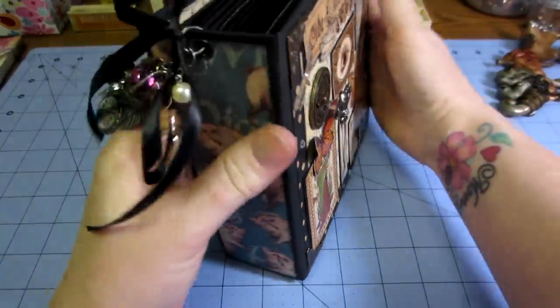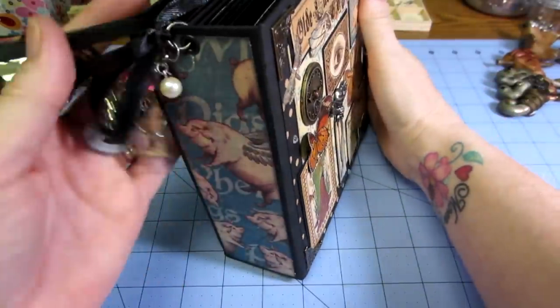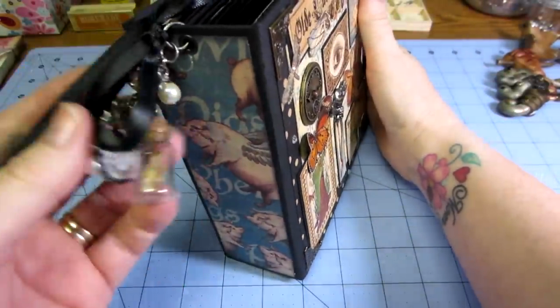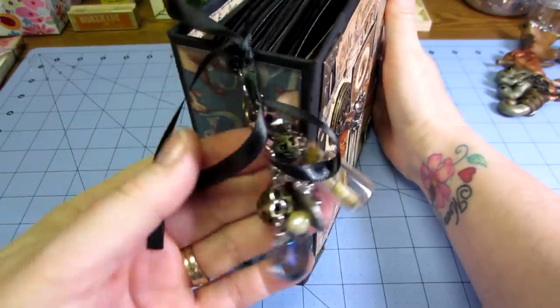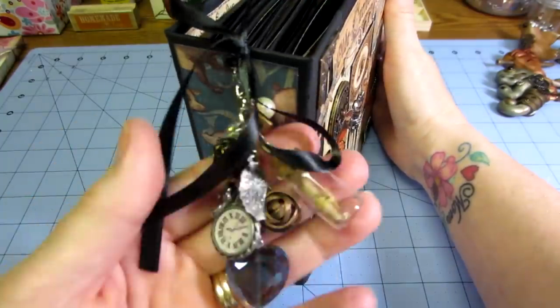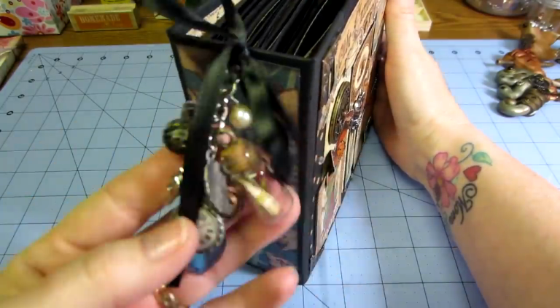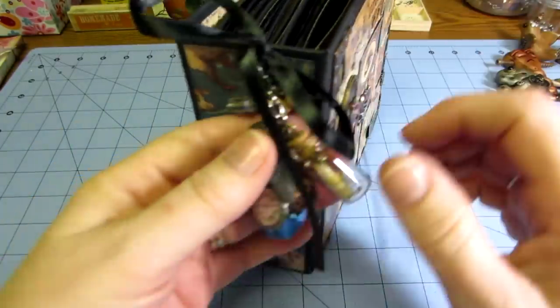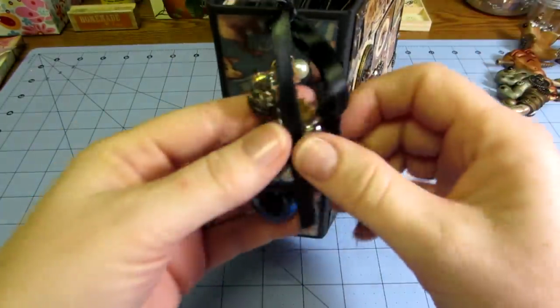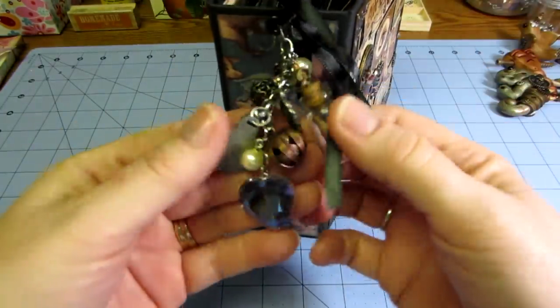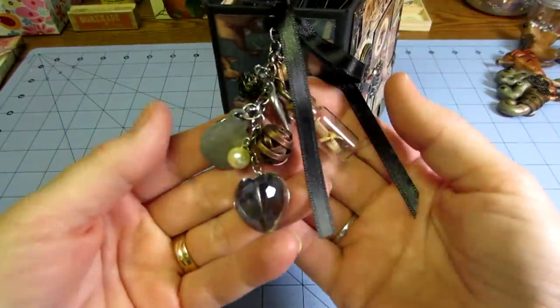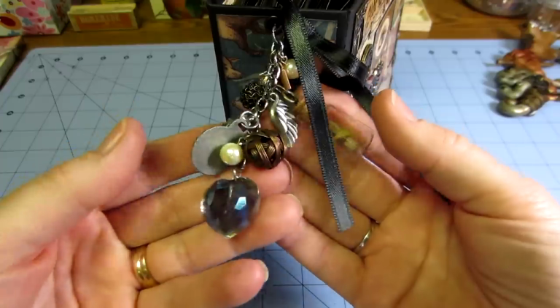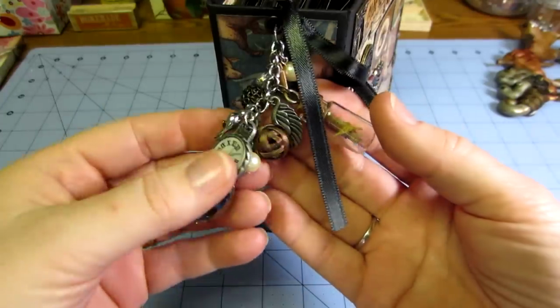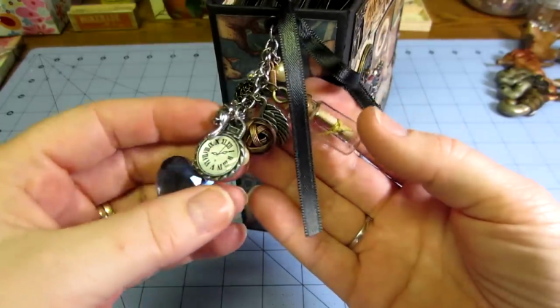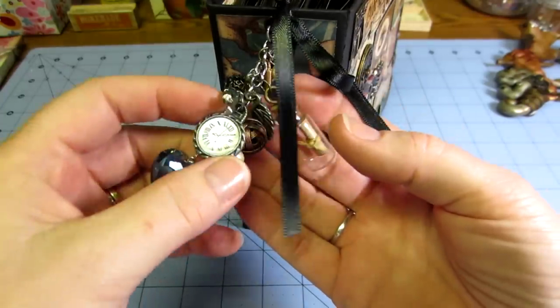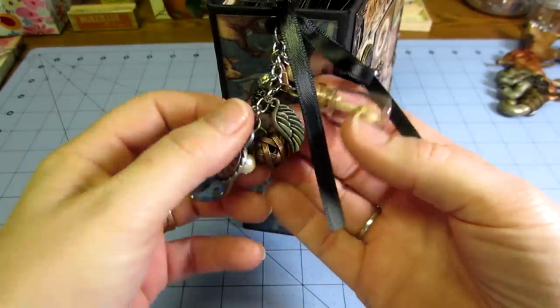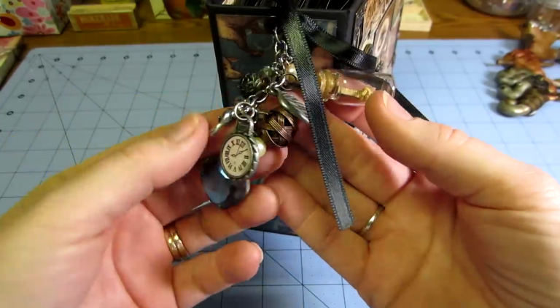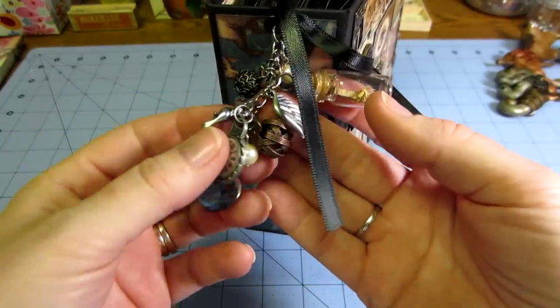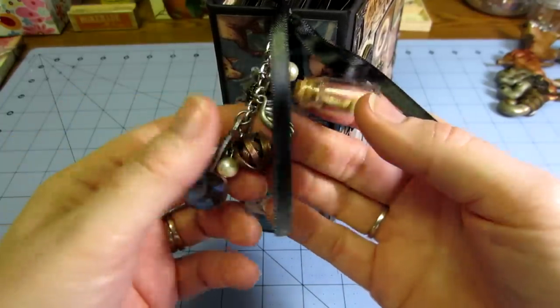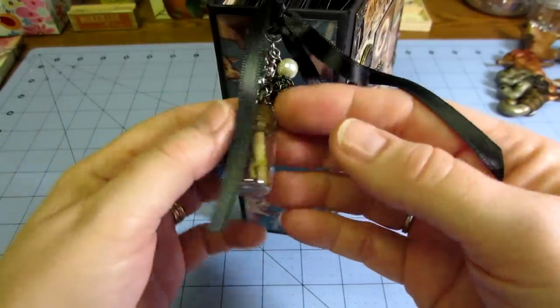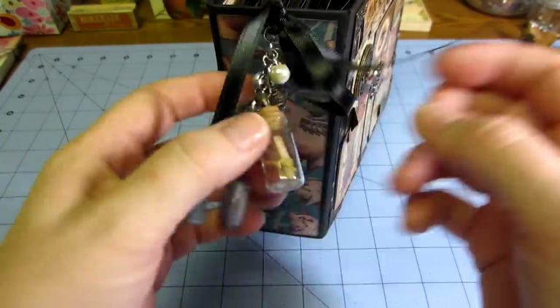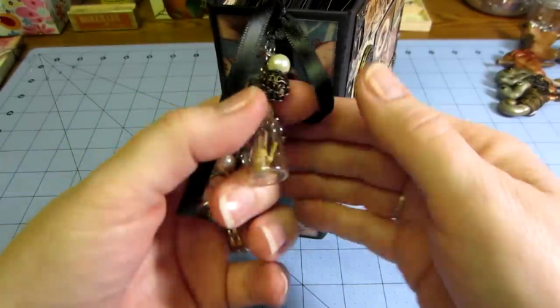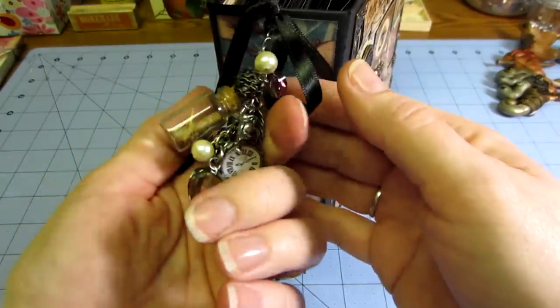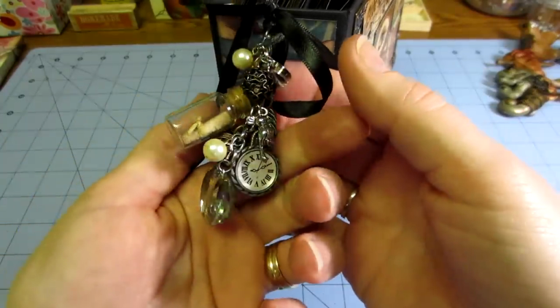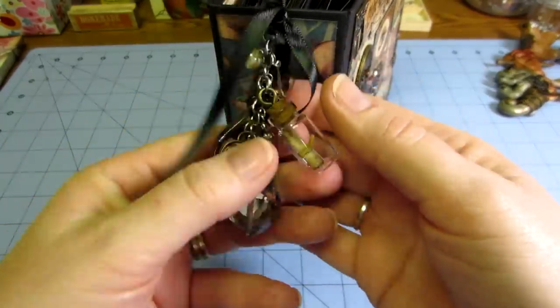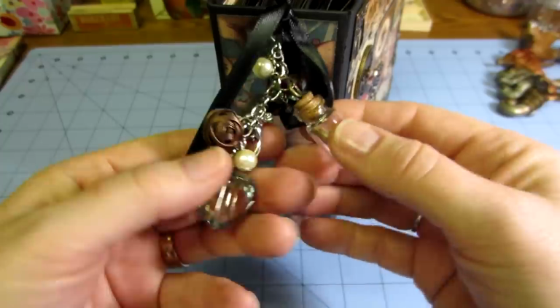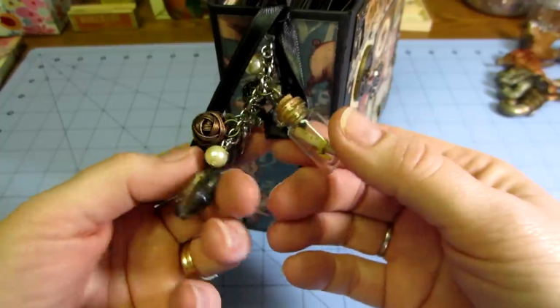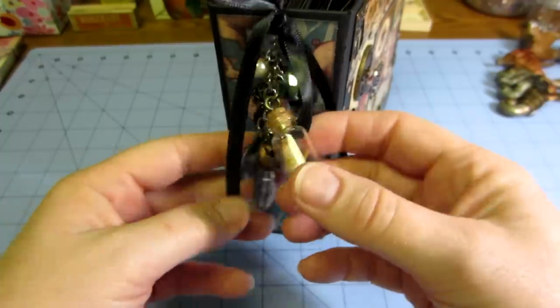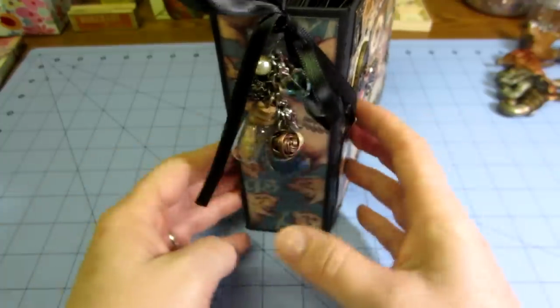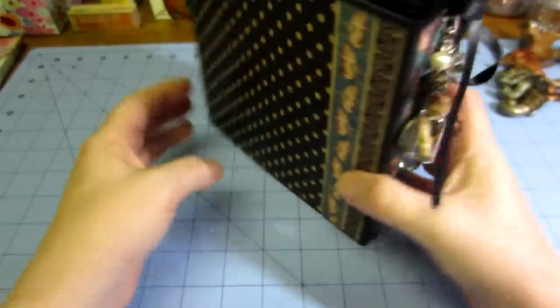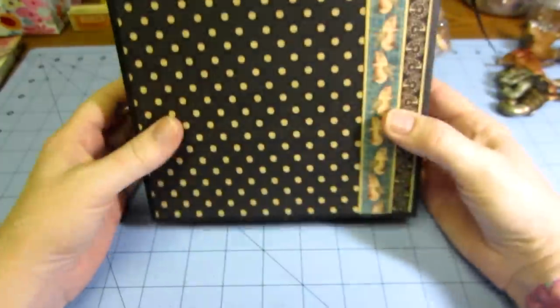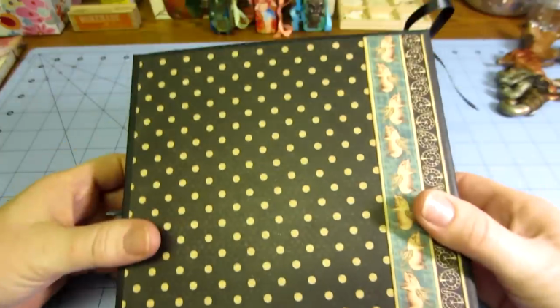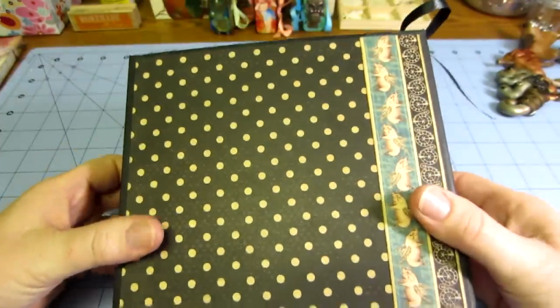I did do a little charm dangle with some random stuff — a clock, a bird, a little bottle with a message. And then the back is just plain.